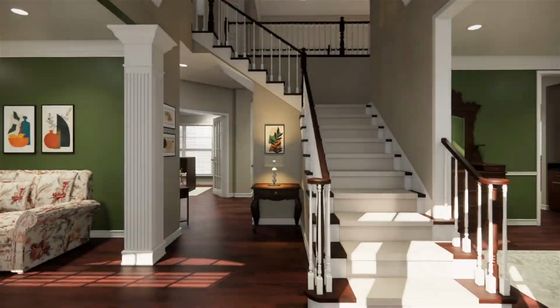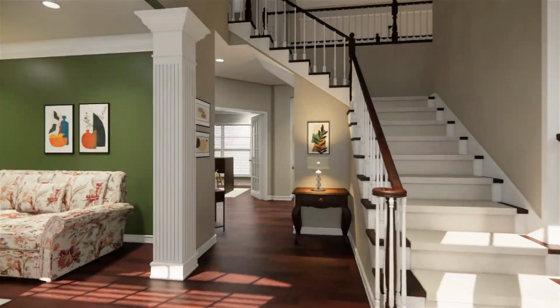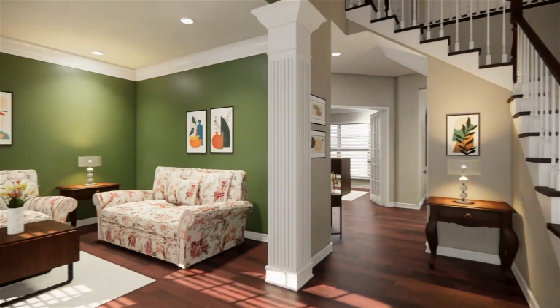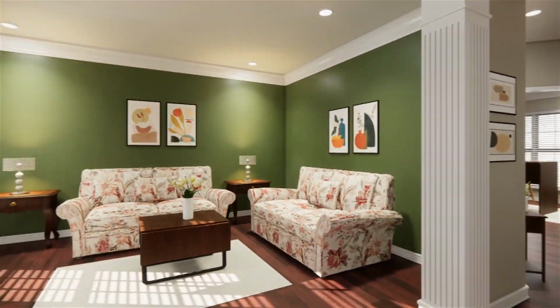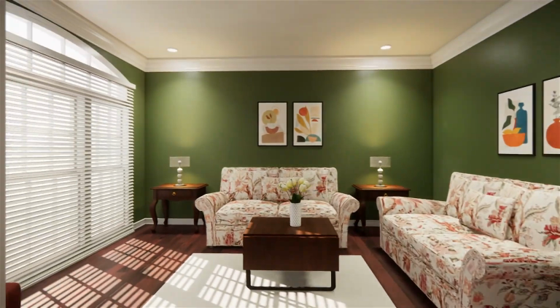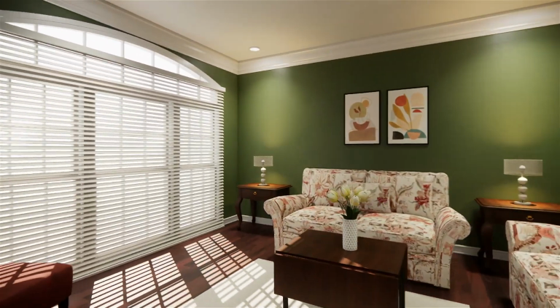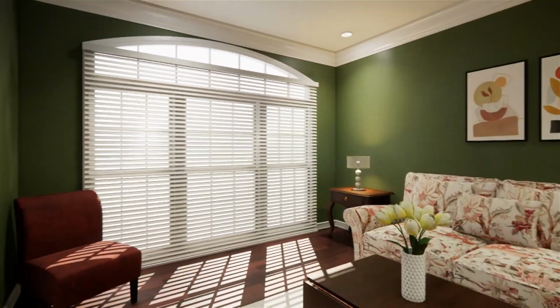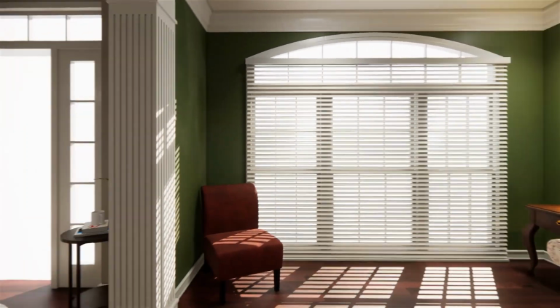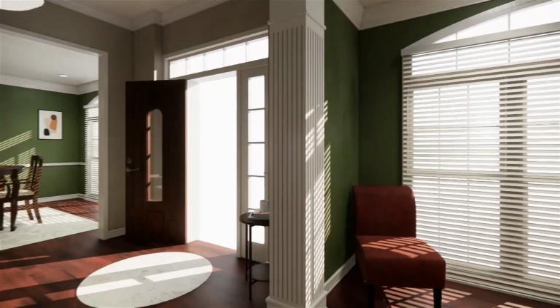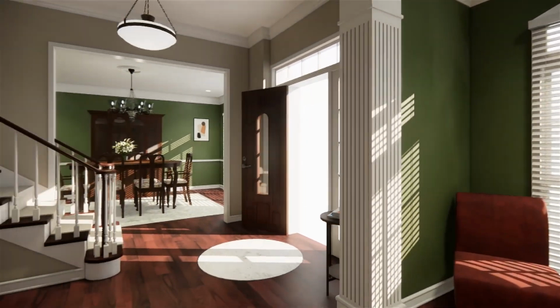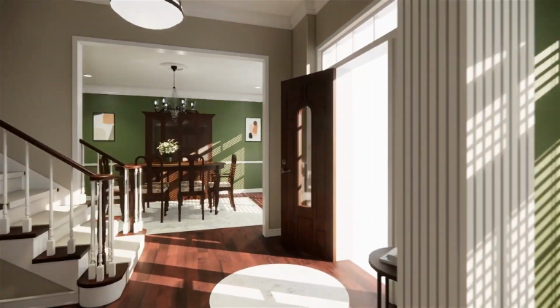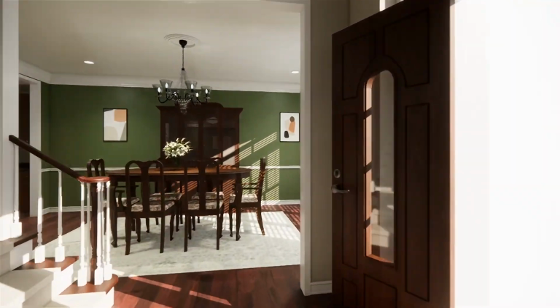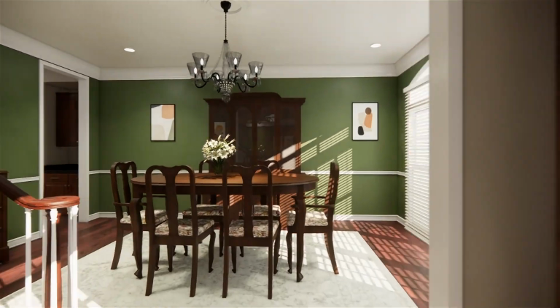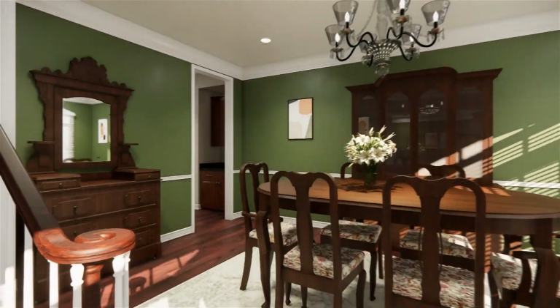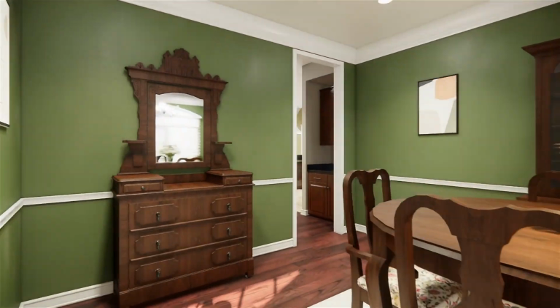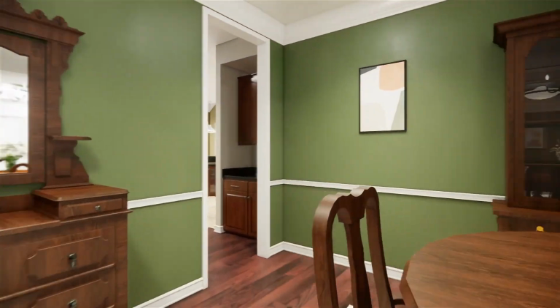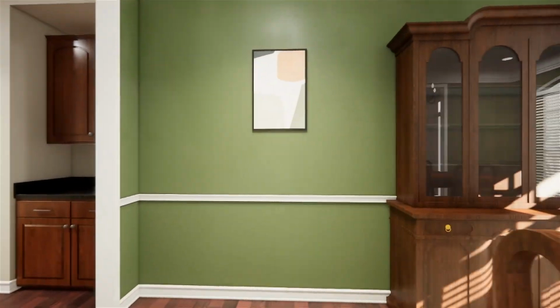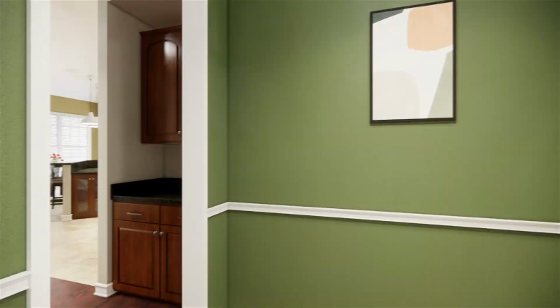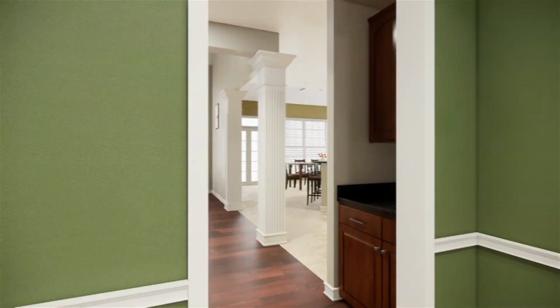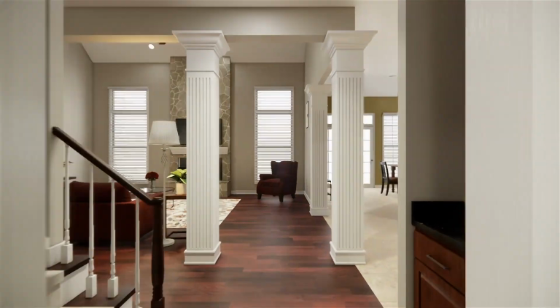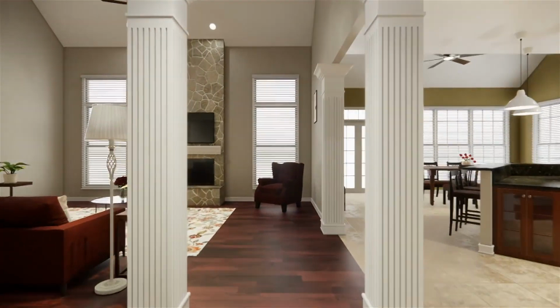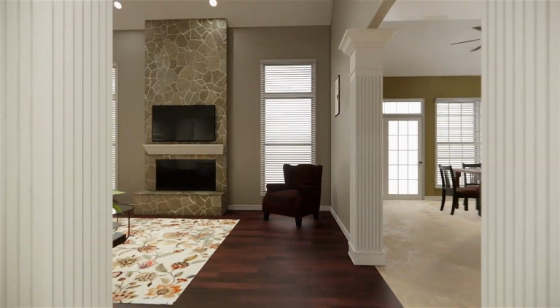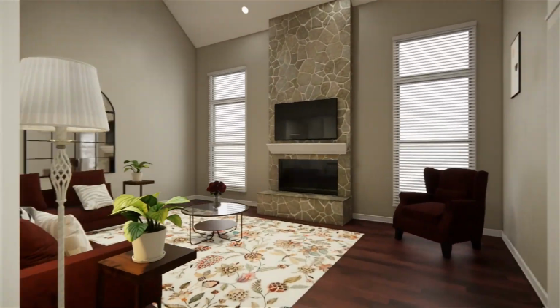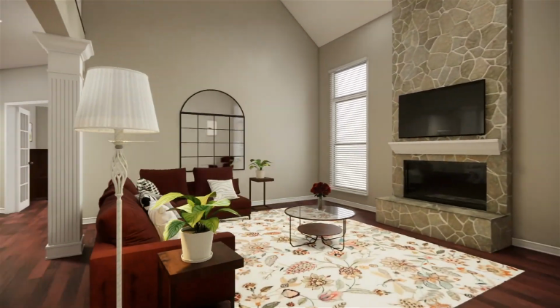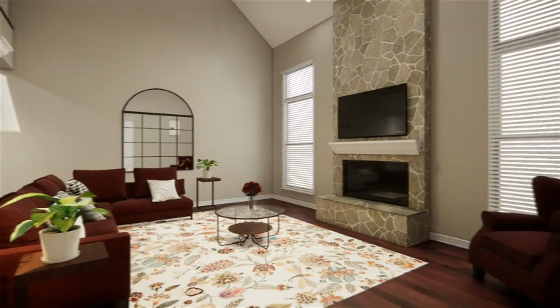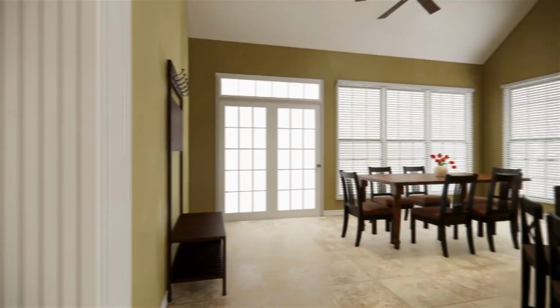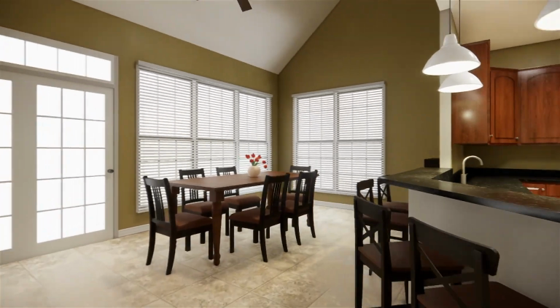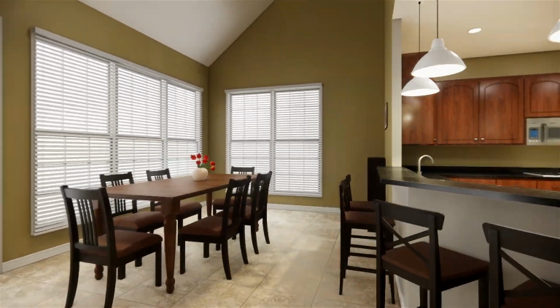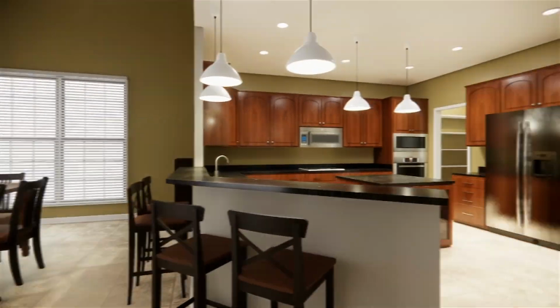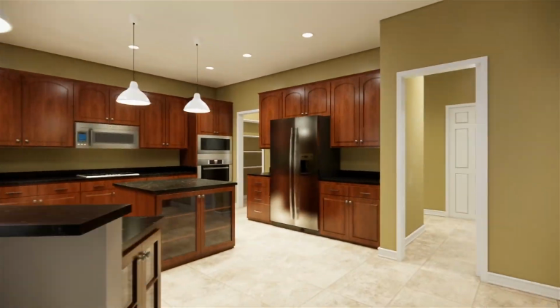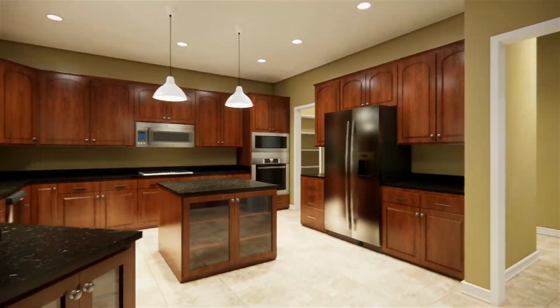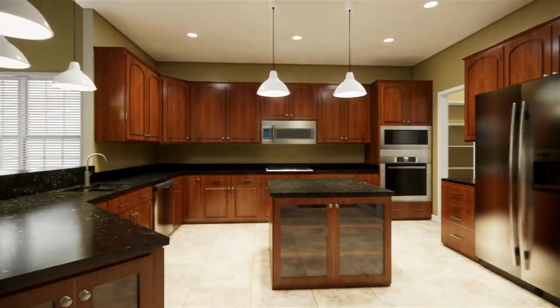Step inside and prepare to be amazed. A grand two-story foyer with a dual staircase sets the tone for the elegance that awaits. Gleaming hardwood floors guide you through the formal living and dining rooms. The heart of this home is a chef's dream.